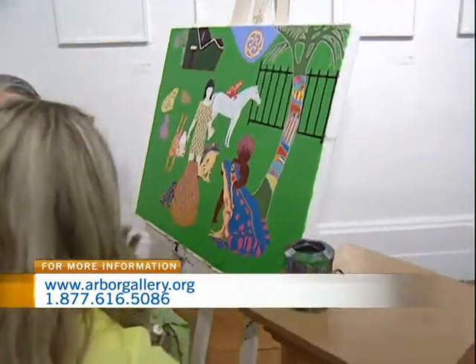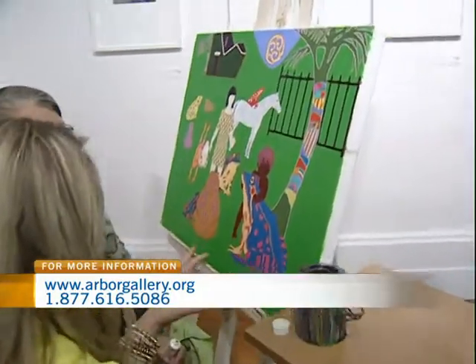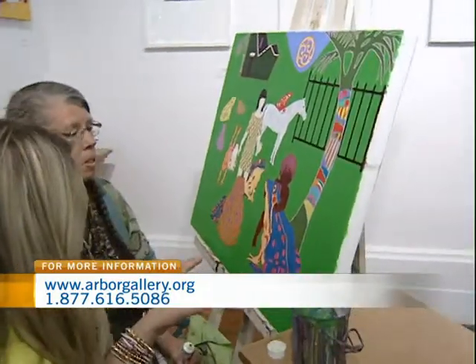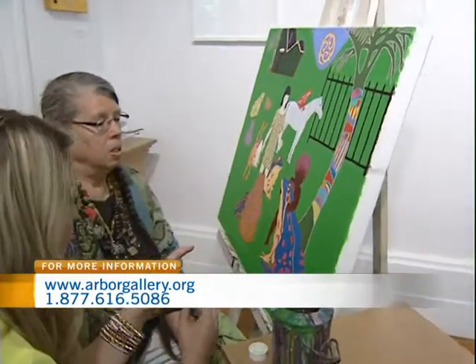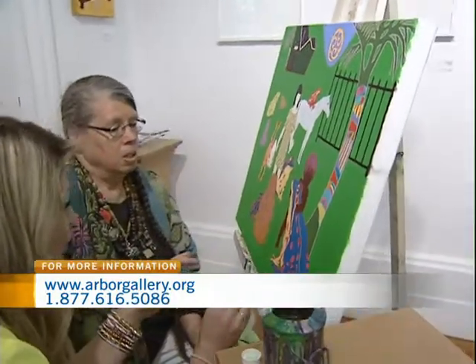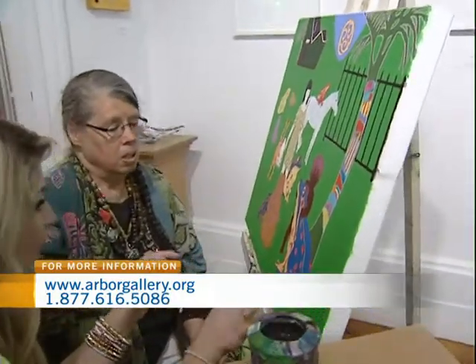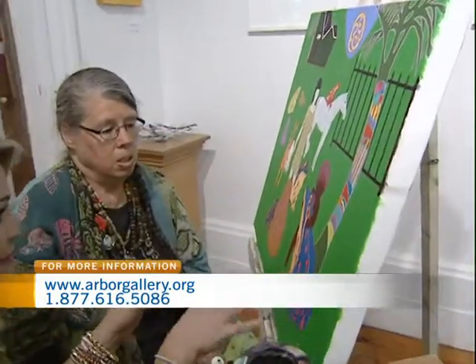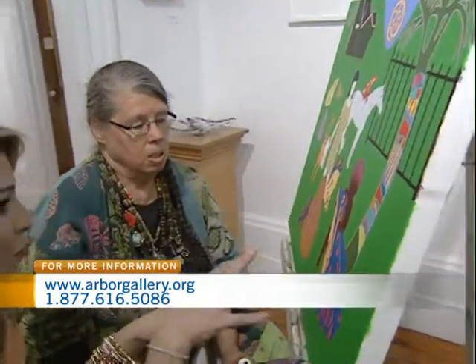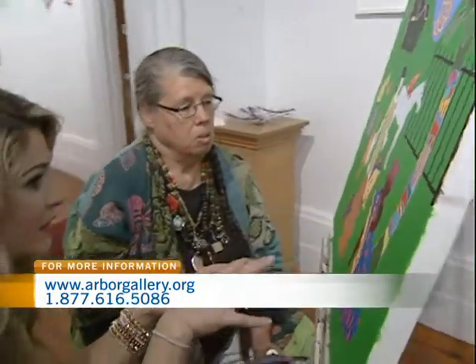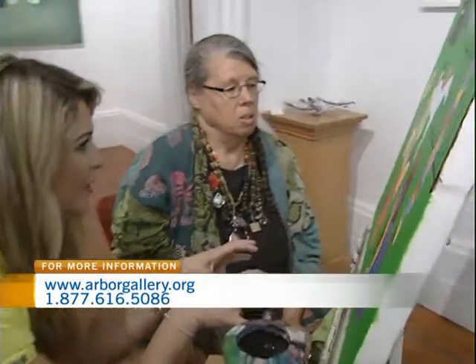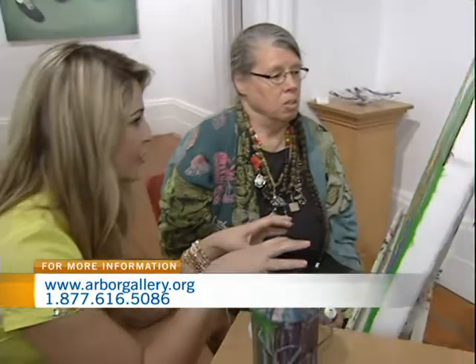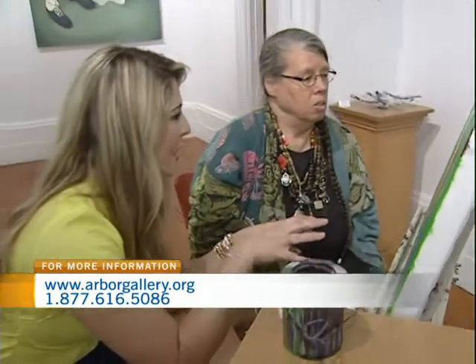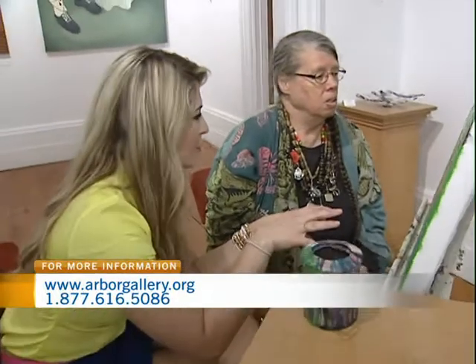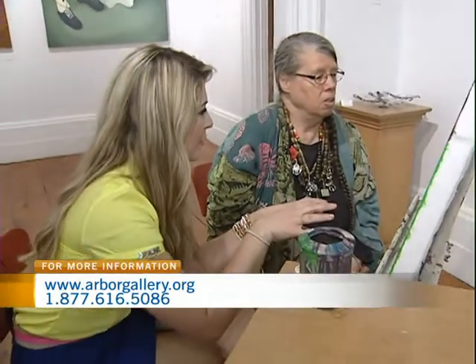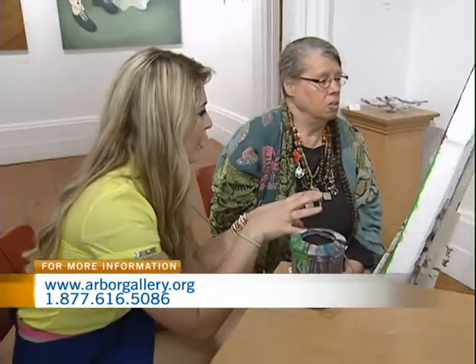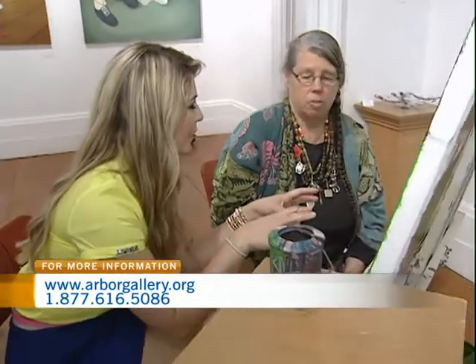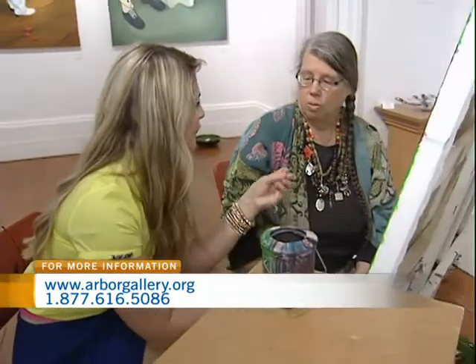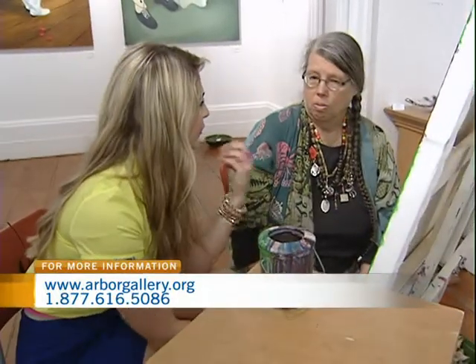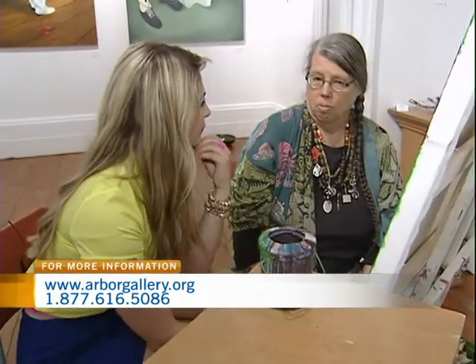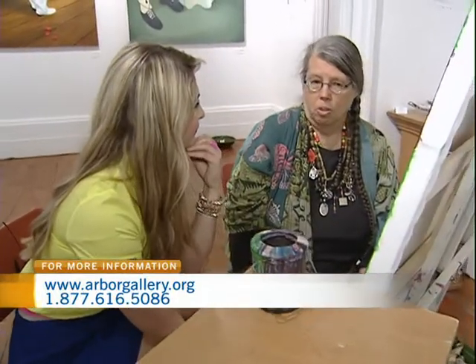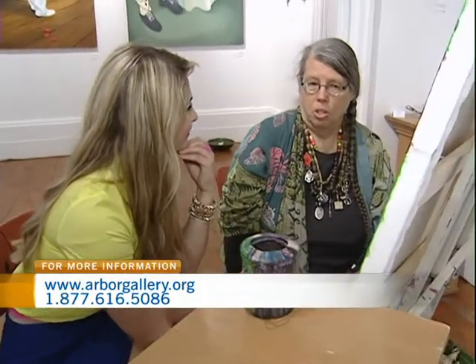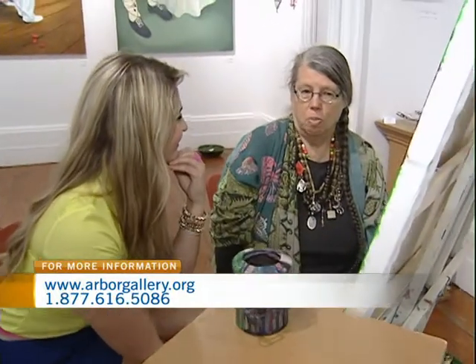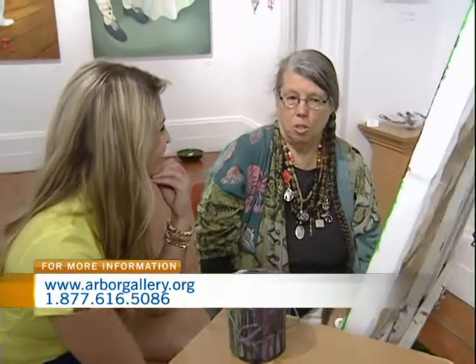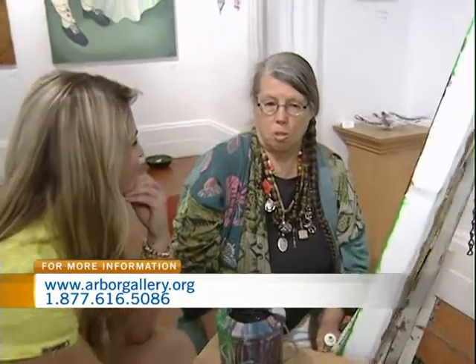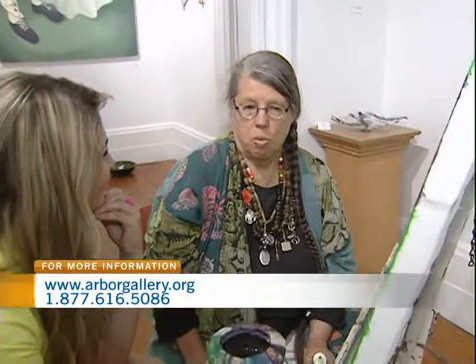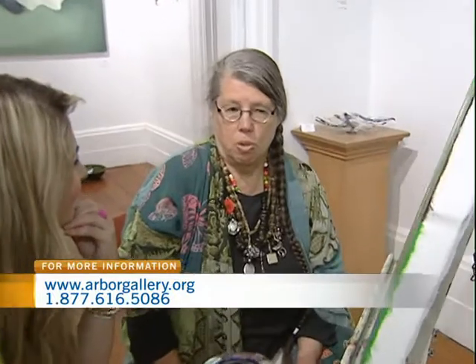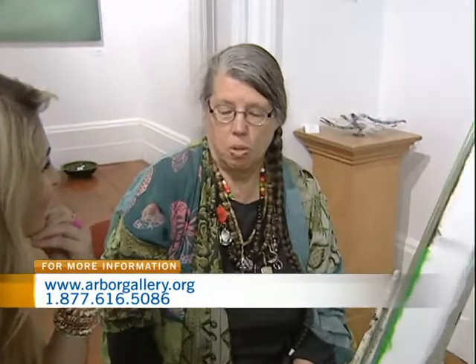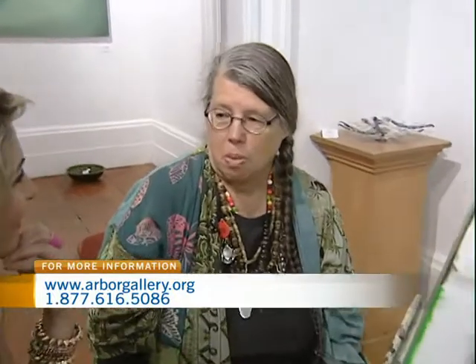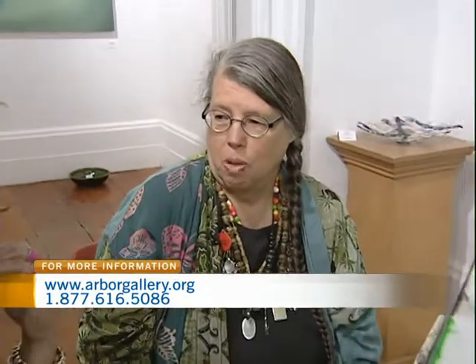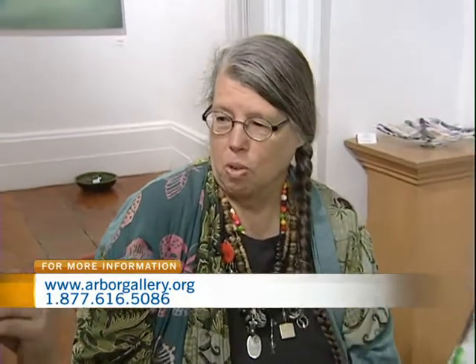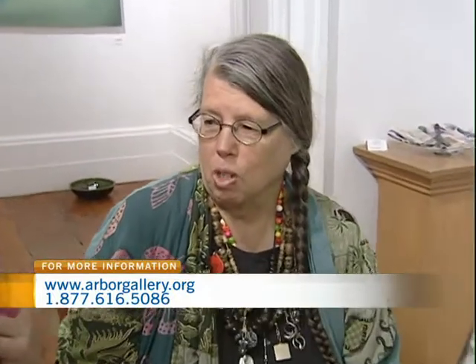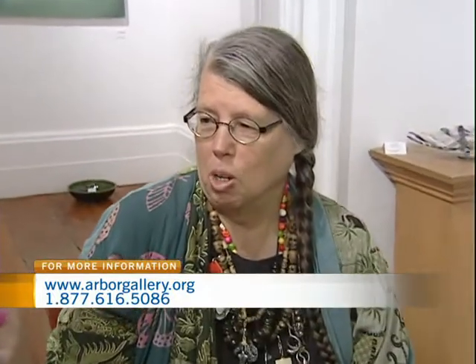It's quite detailed, especially up close. You really get to see all those little intricate colours. Now talk a bit about how long you've been painting. Since I was 12 years old, so I'm 74, so that's a long time.